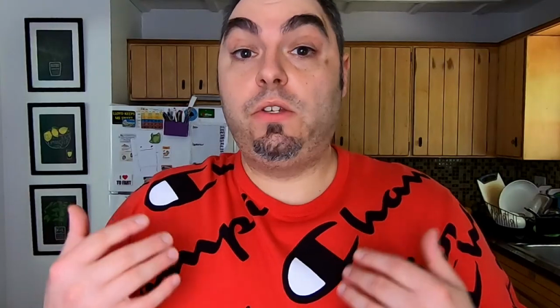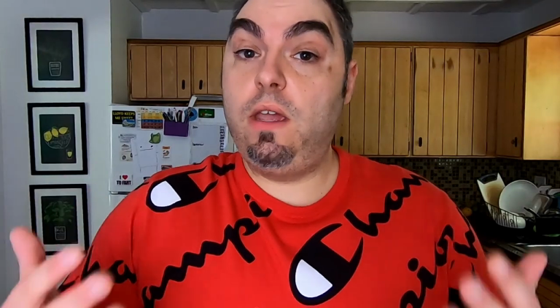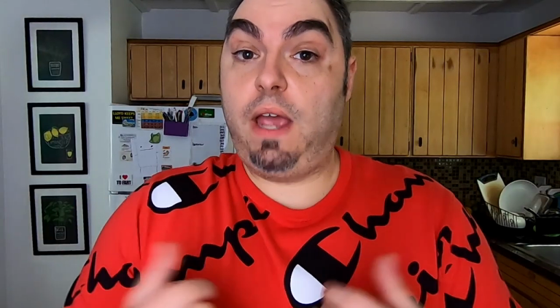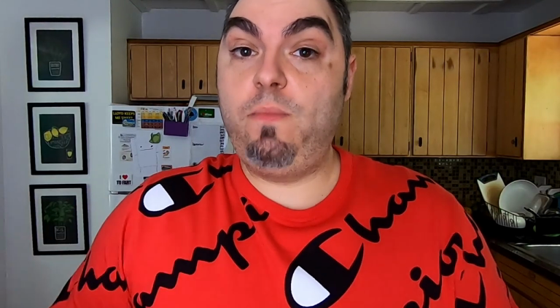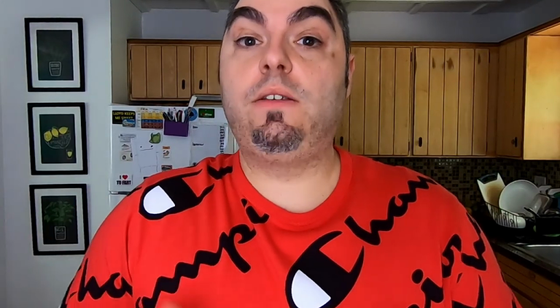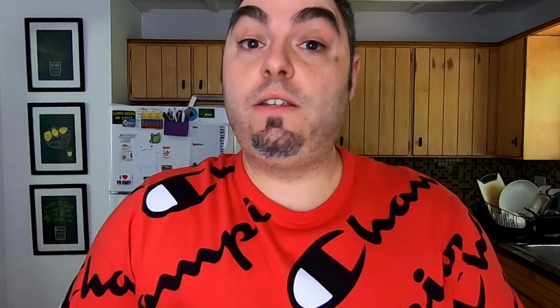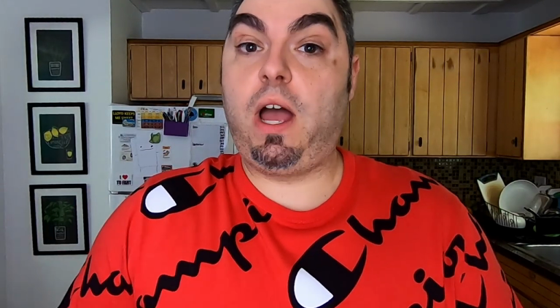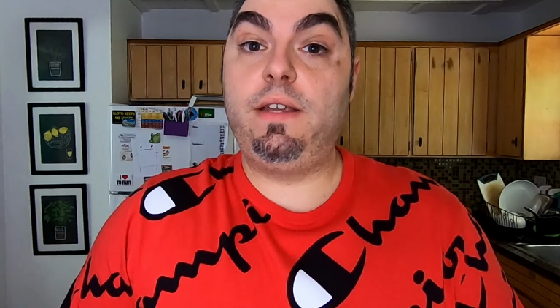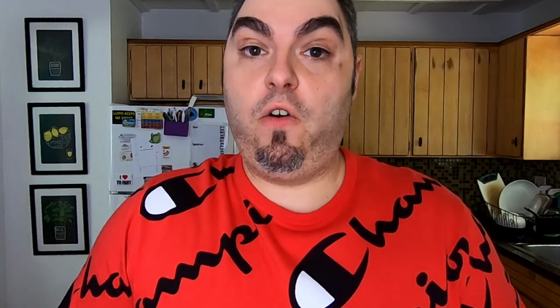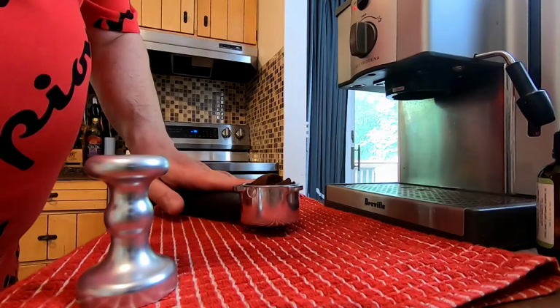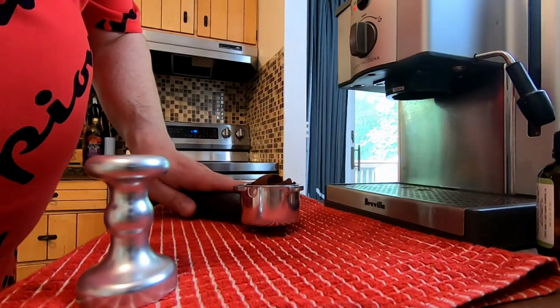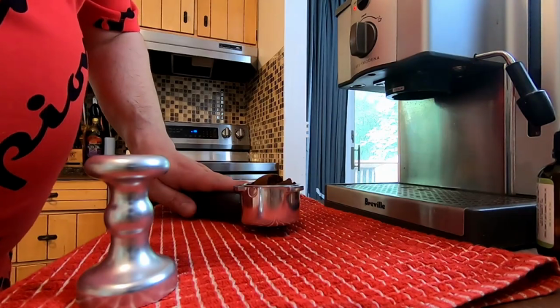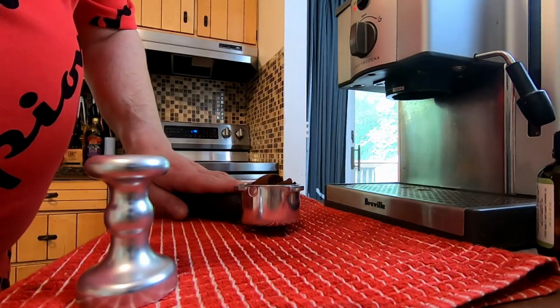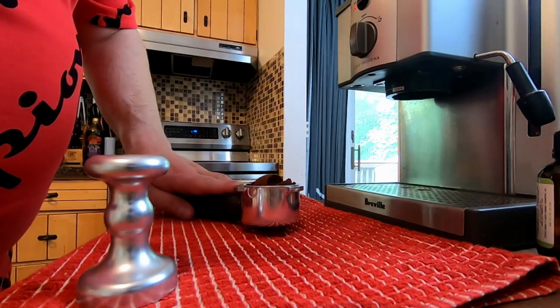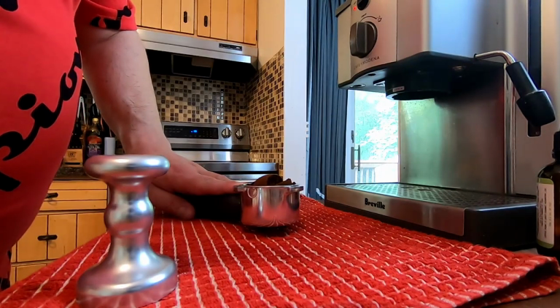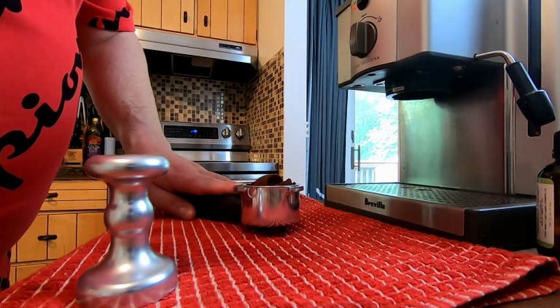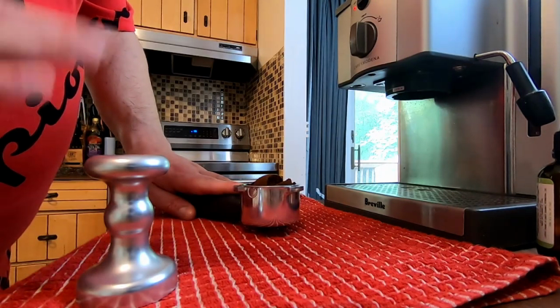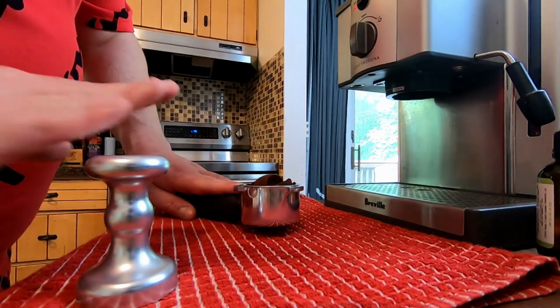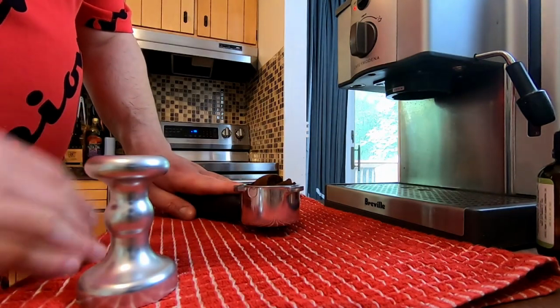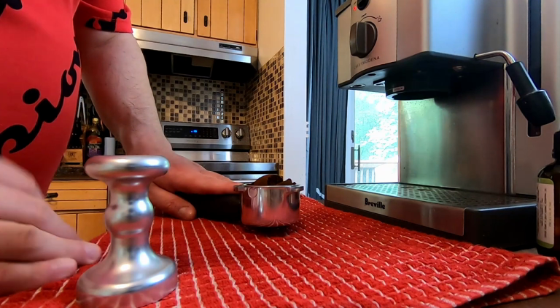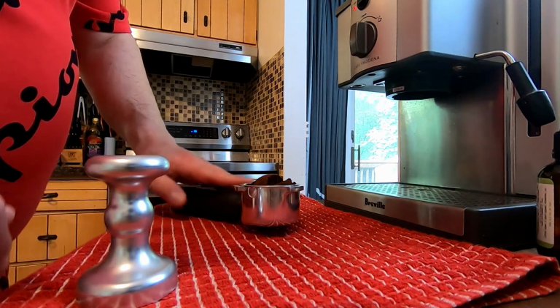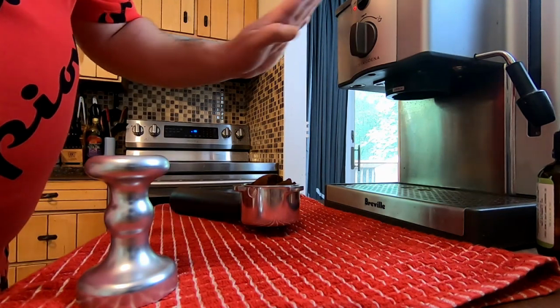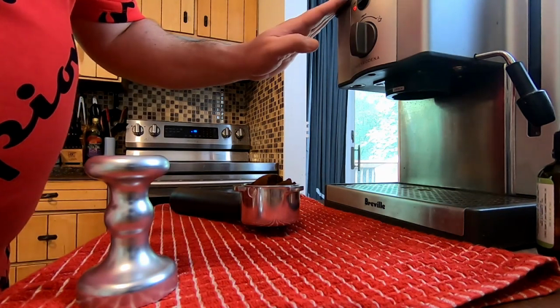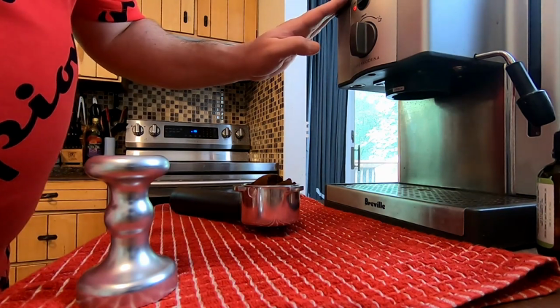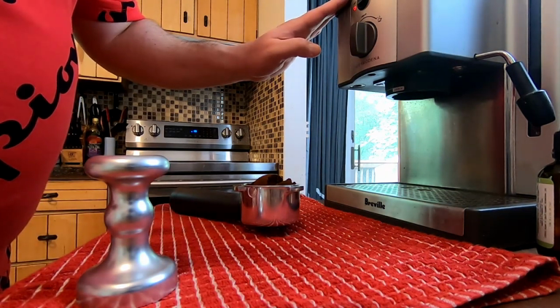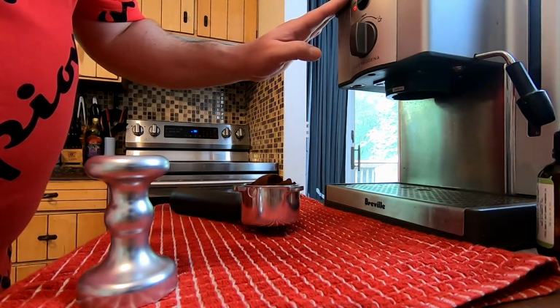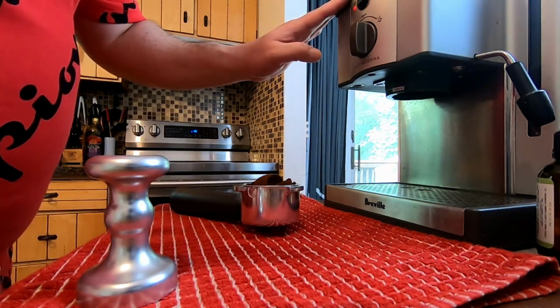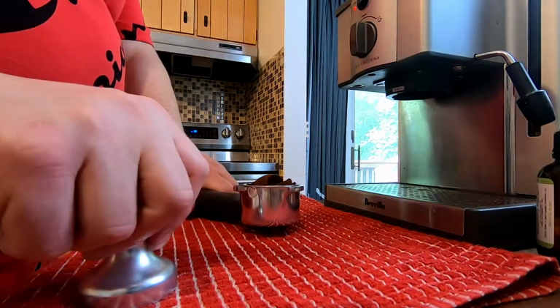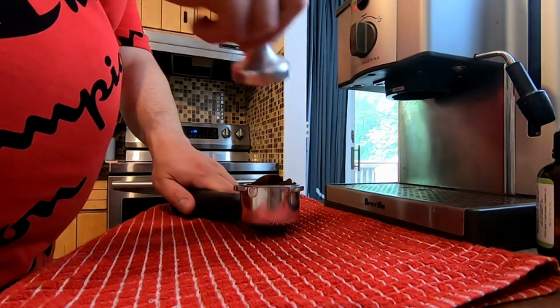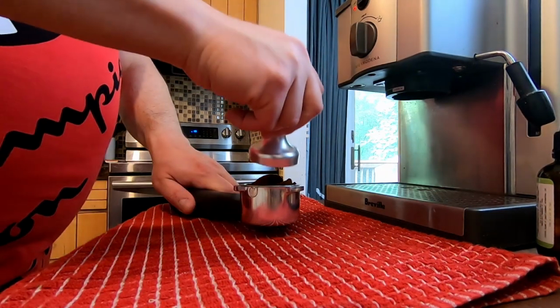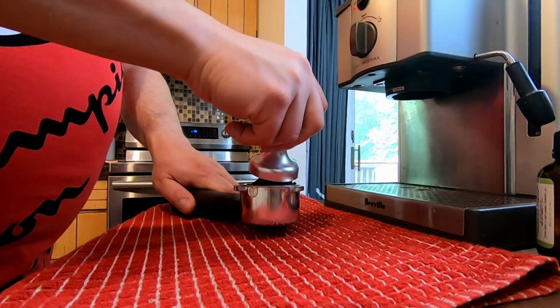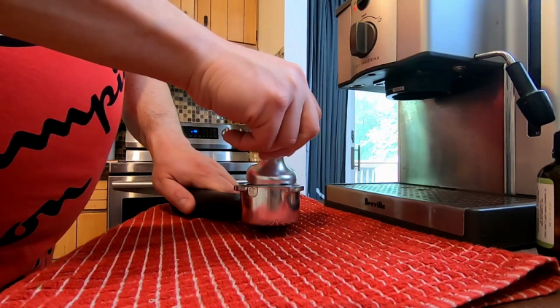Here is how you make the Starbucks double shot on ice at home. As you can see, I have my coffee all dosed out already. I just need to tamp it down — my machine is all primed and ready to go.